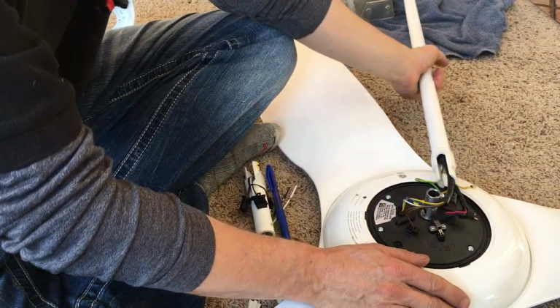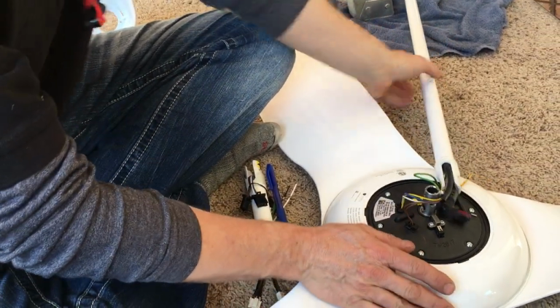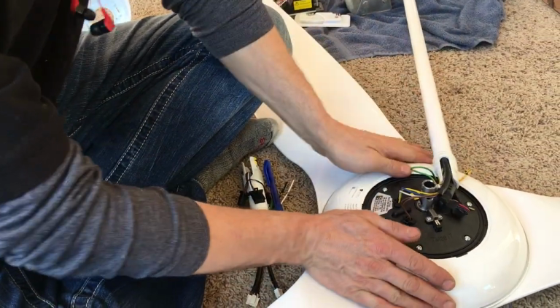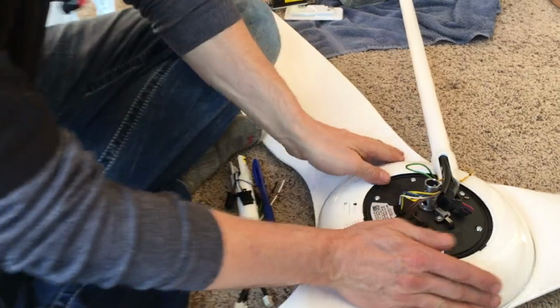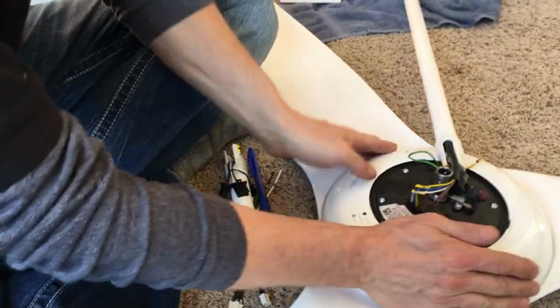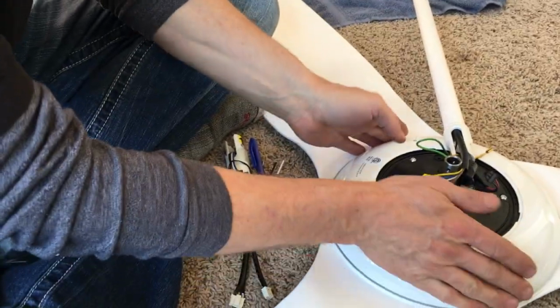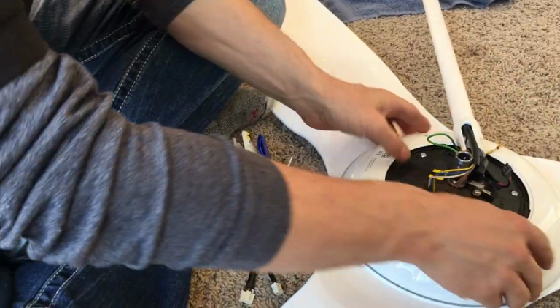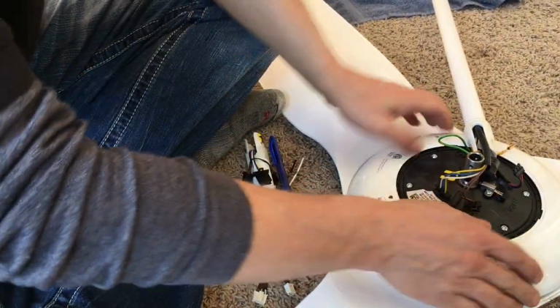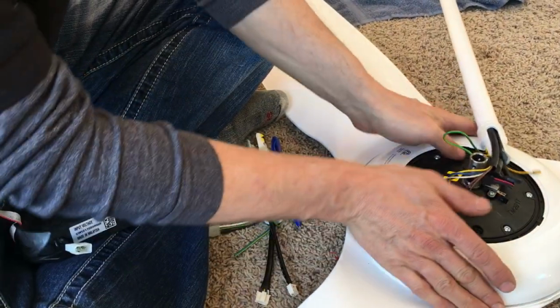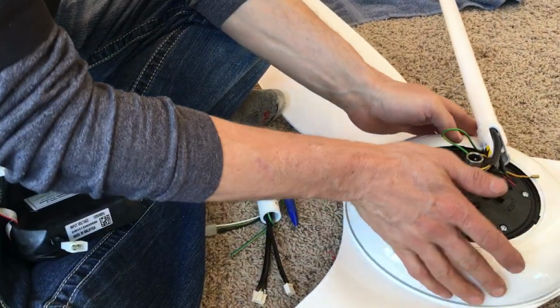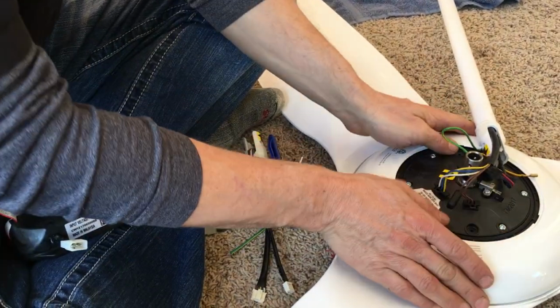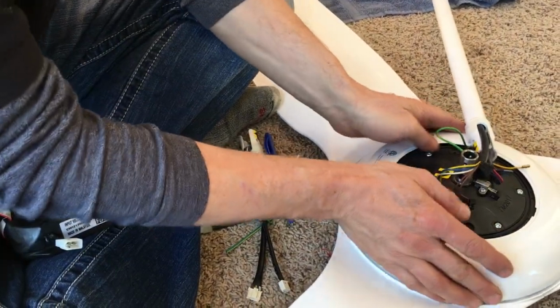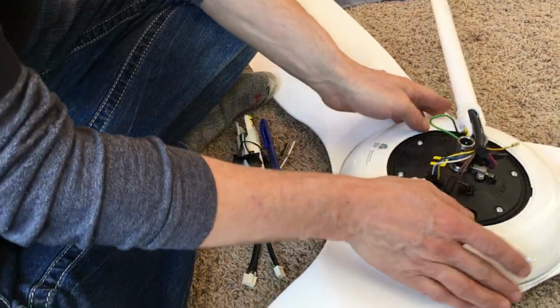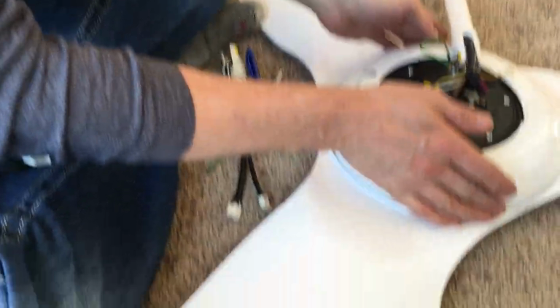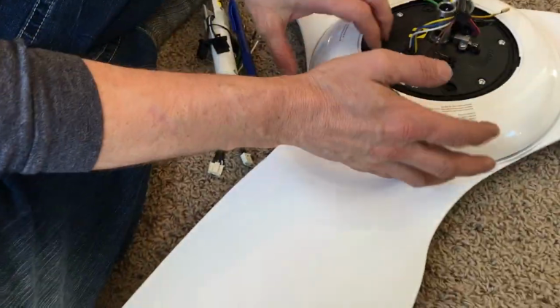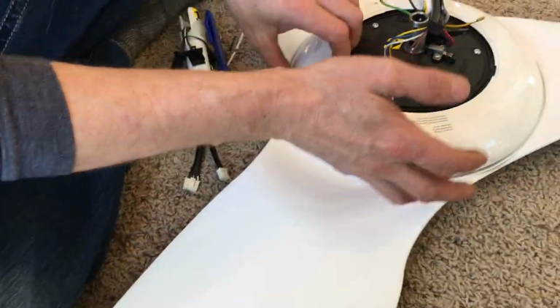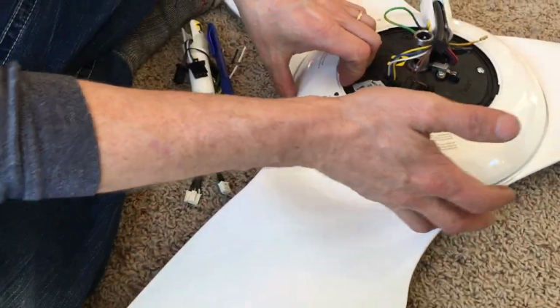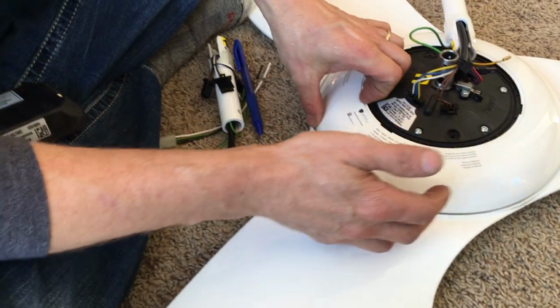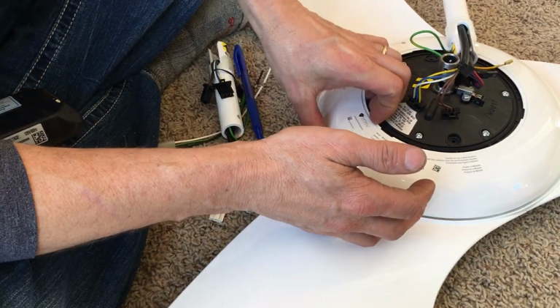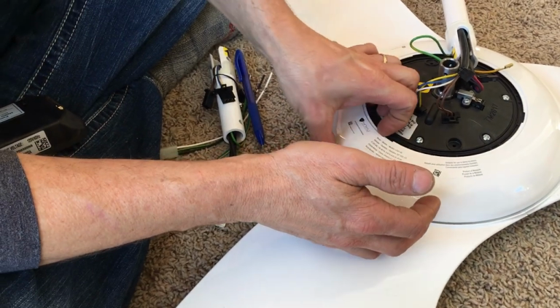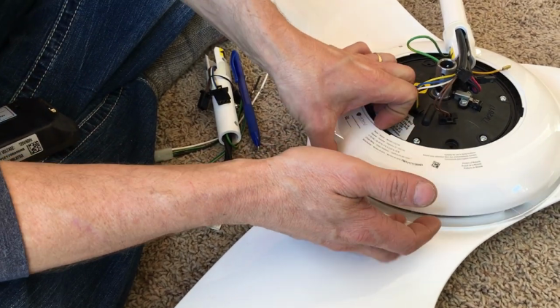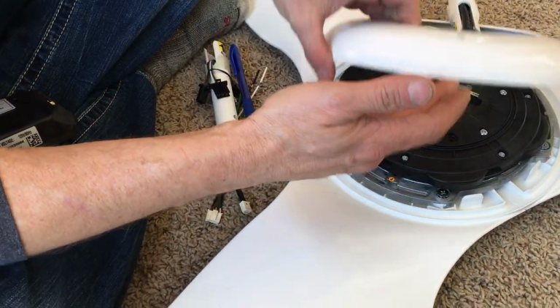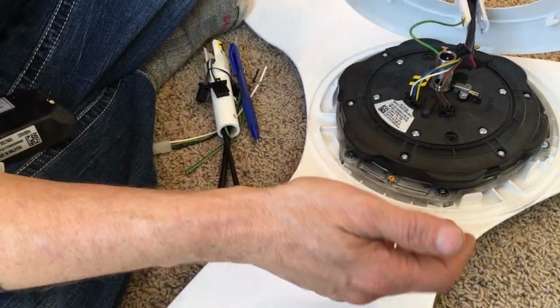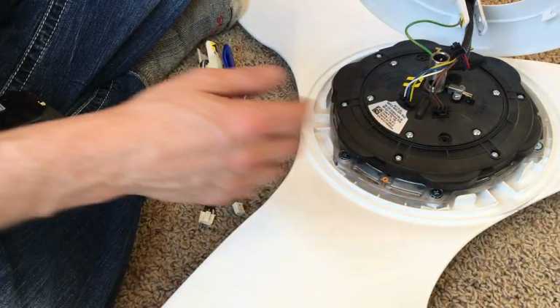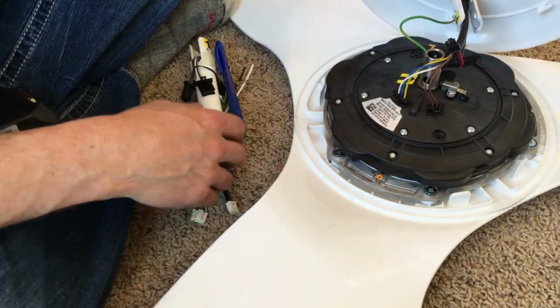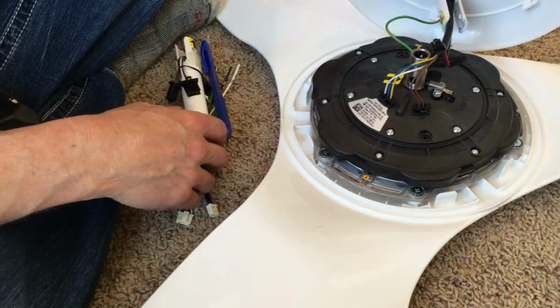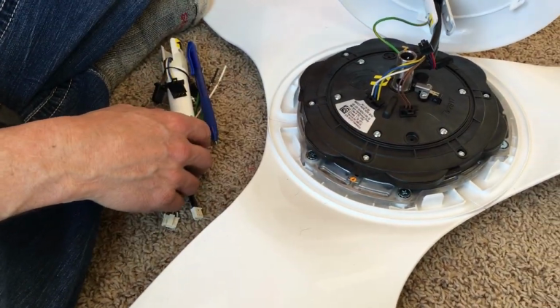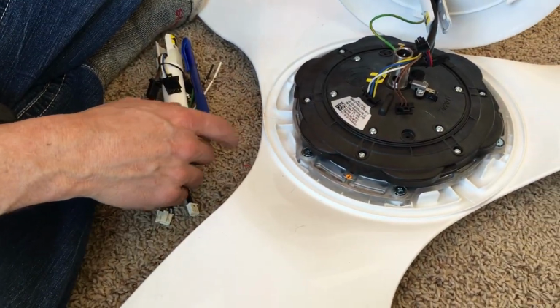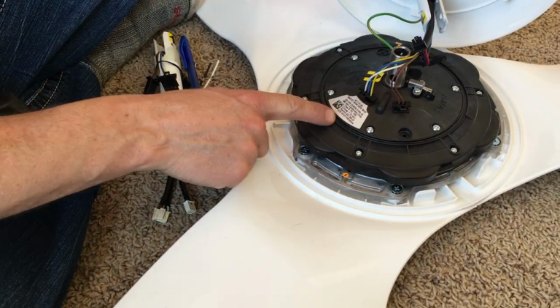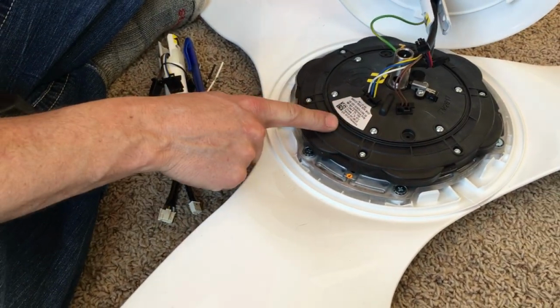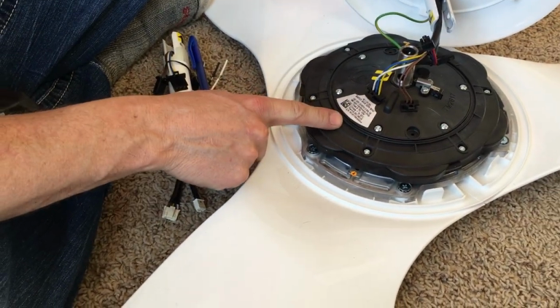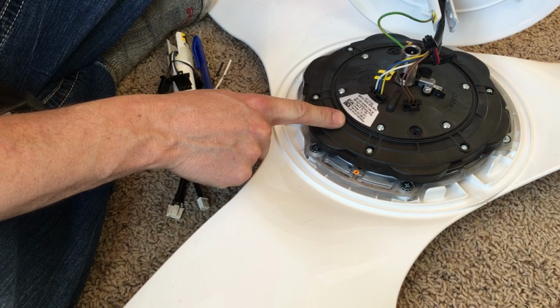If you guys don't feel adequate doing it, I wouldn't do this. This is definitely harder than your typical big box store fan. This thing's CFM is super fast — I don't know the exact number, but it is a really fast fan even though the motor is small.